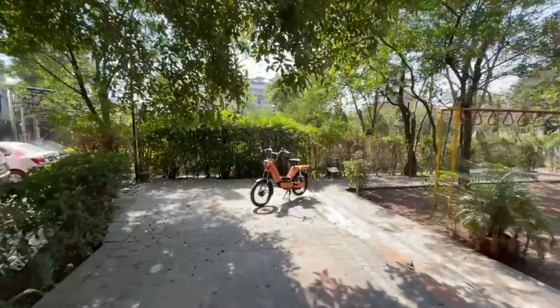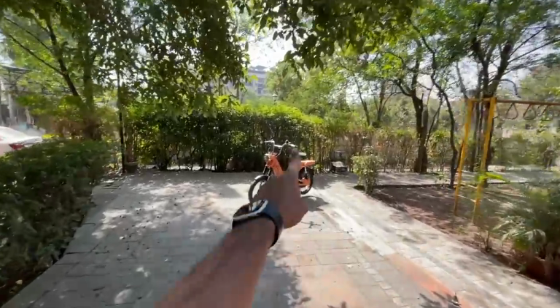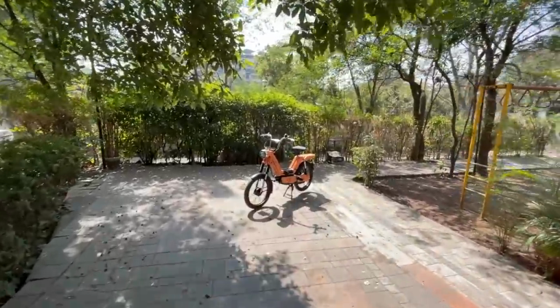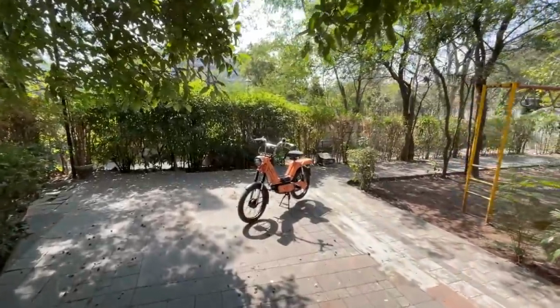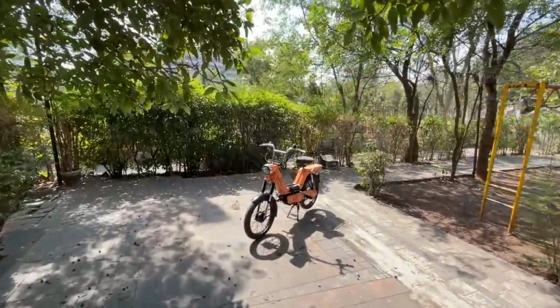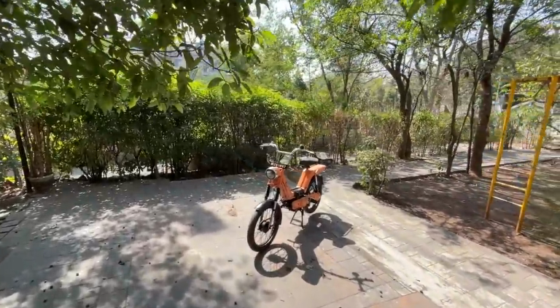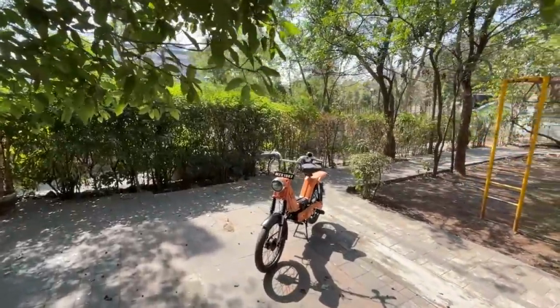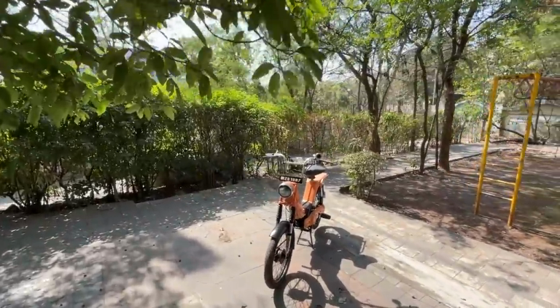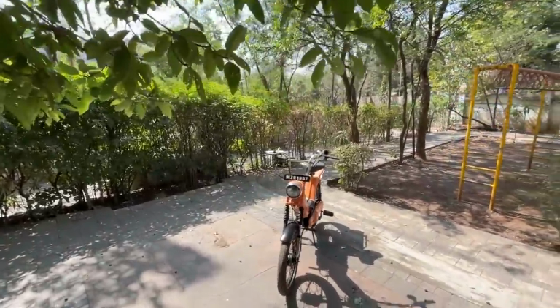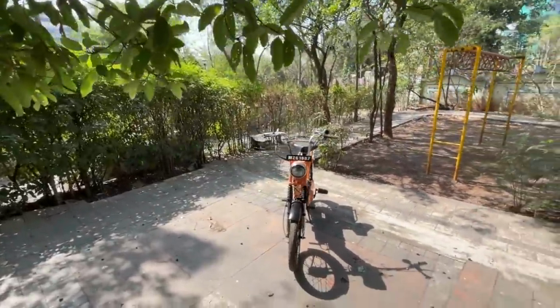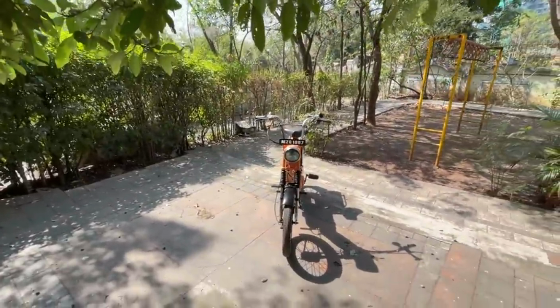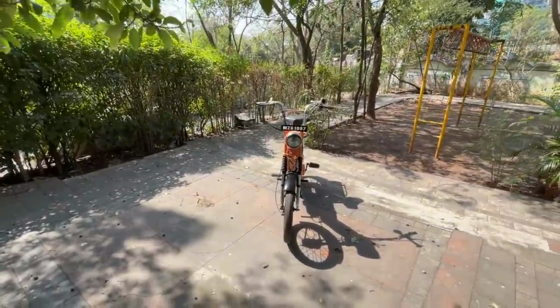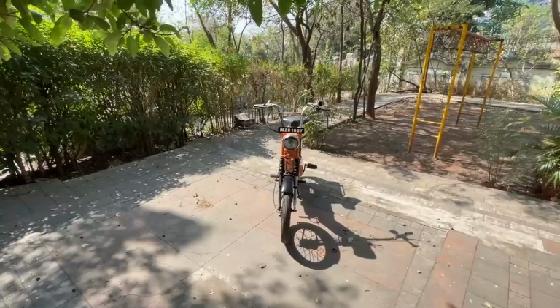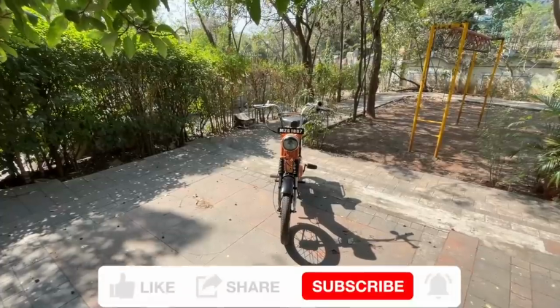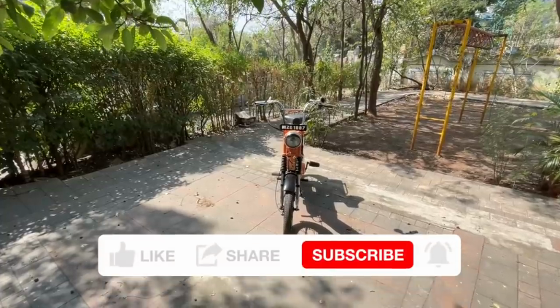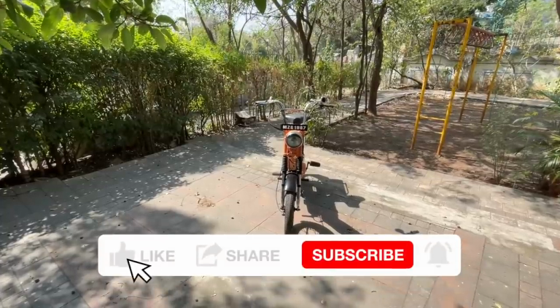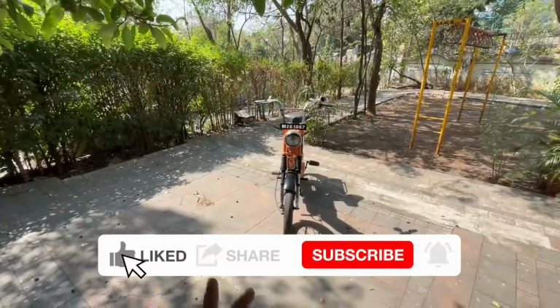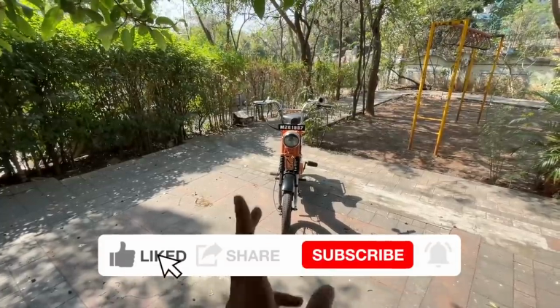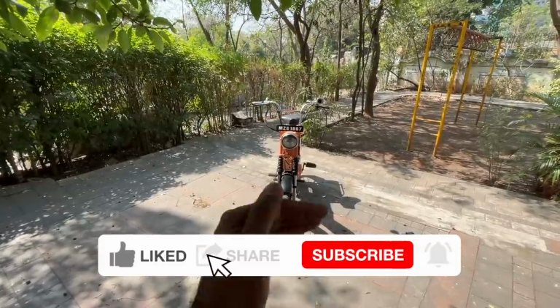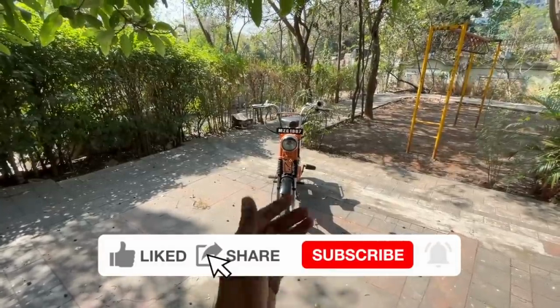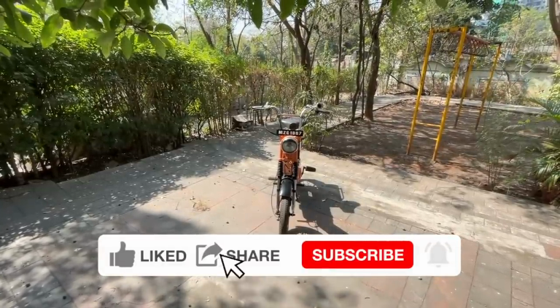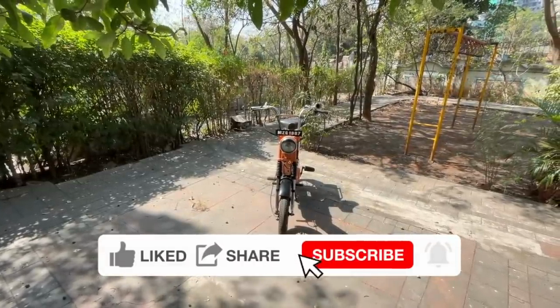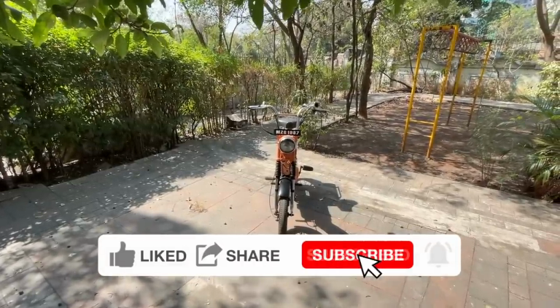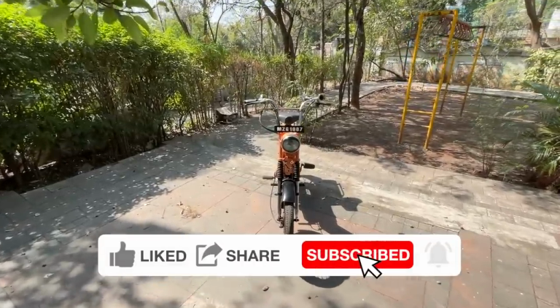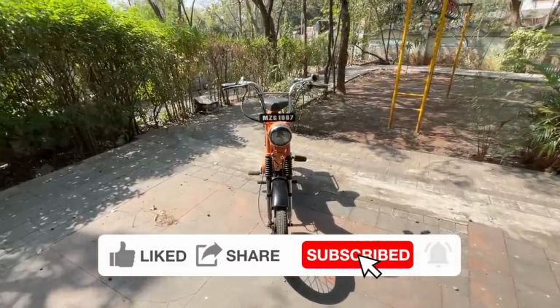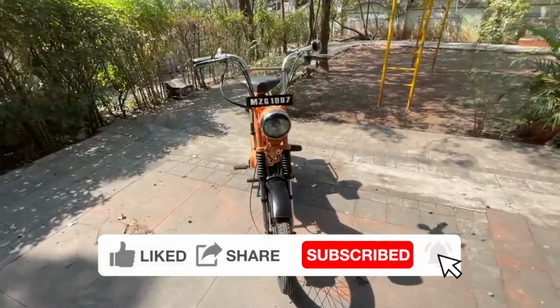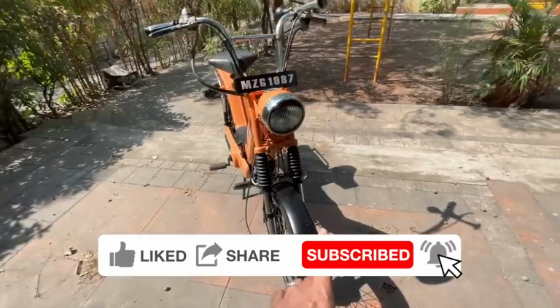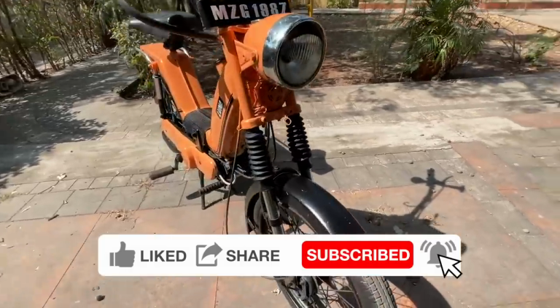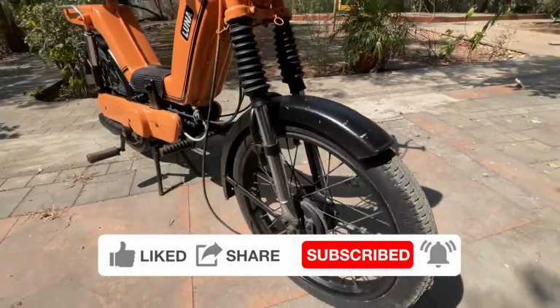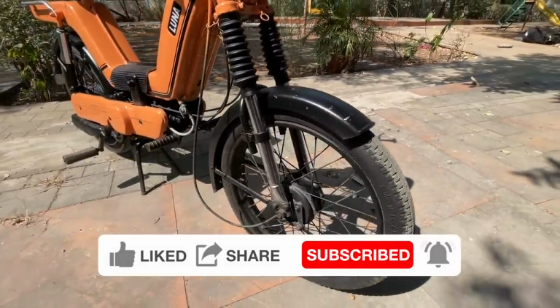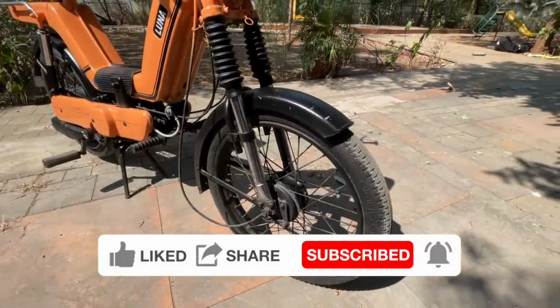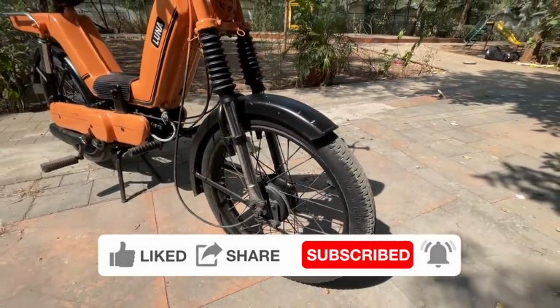I'm riding the Kinetic Luna, which comes courtesy of Sunny Mahajan. It's a moped he bought for around 4,000 rupees and has spent around 10,000 rupees to get back into condition. It's absolutely funny and different. These are 16-inch spoke wheels.